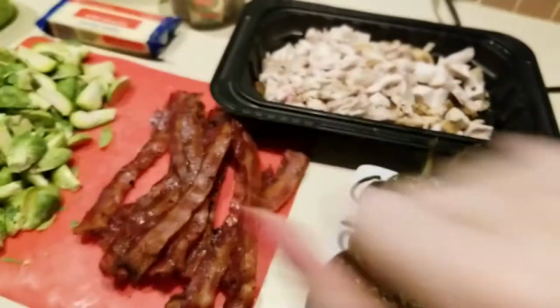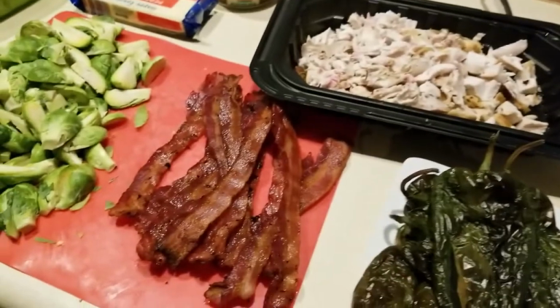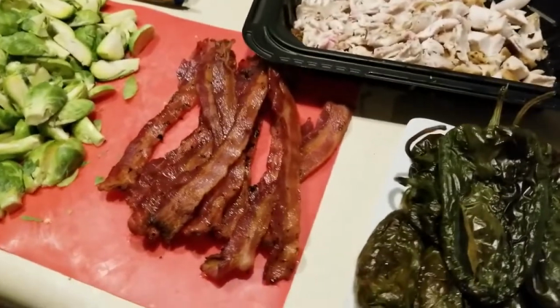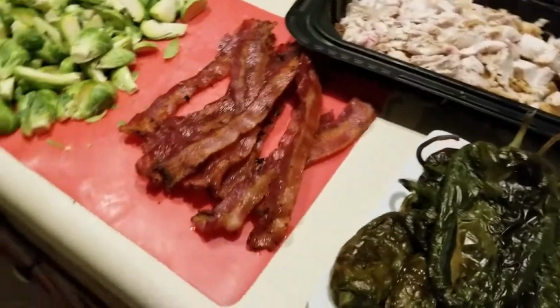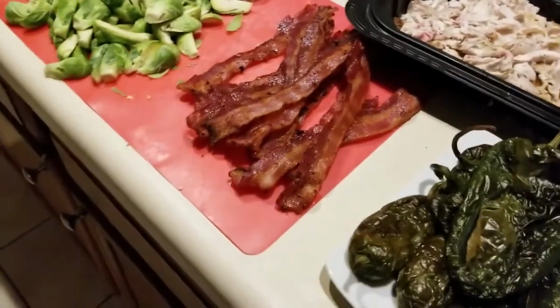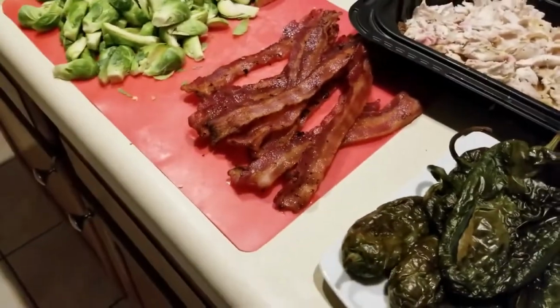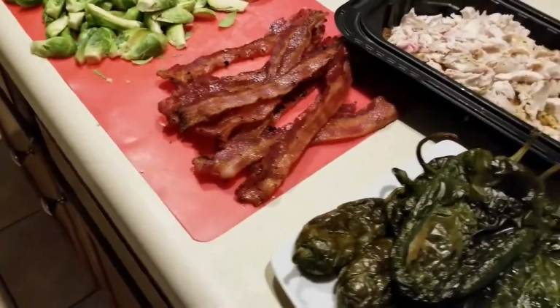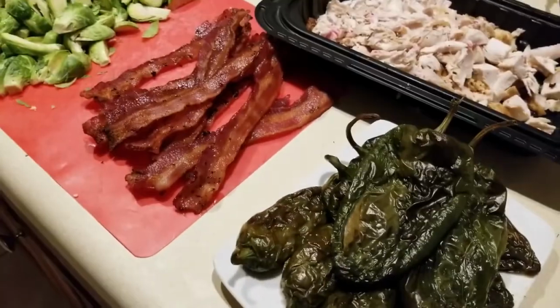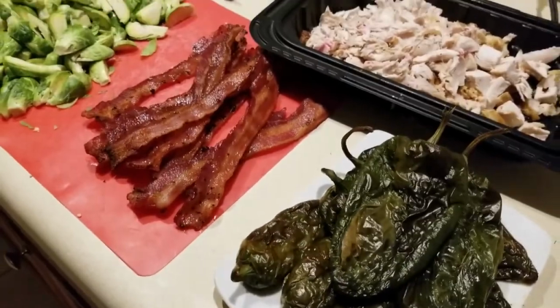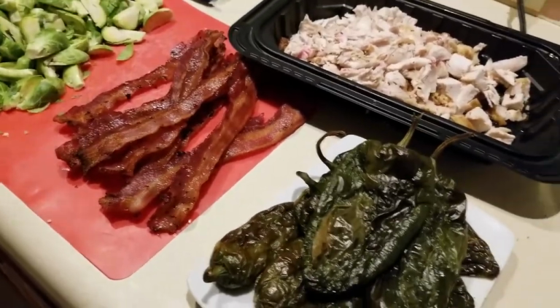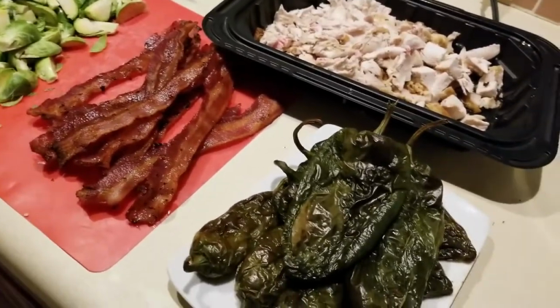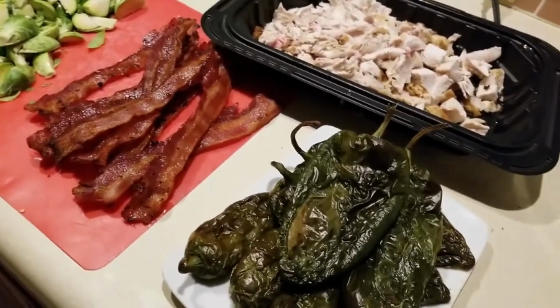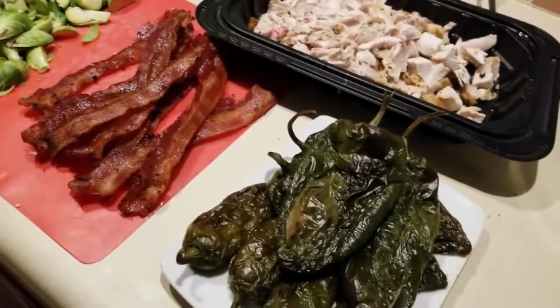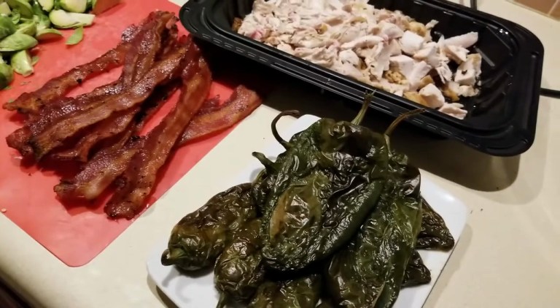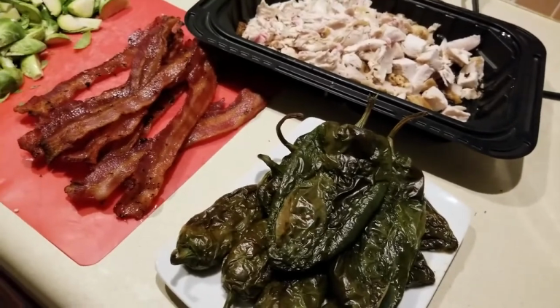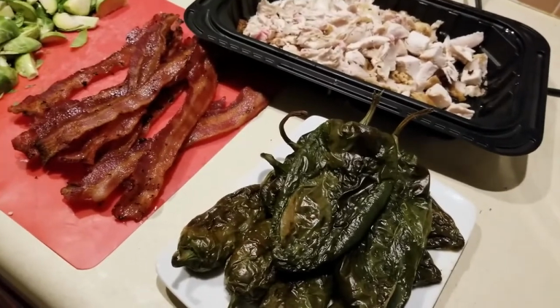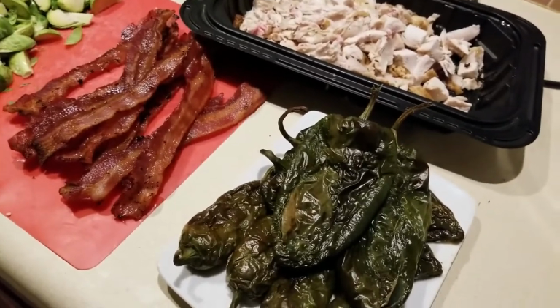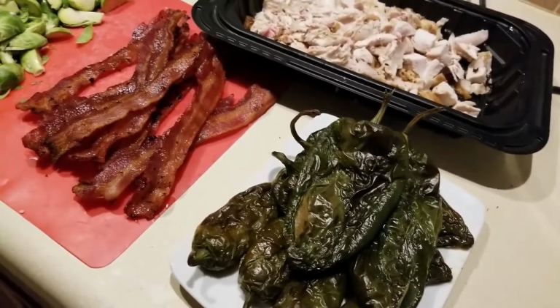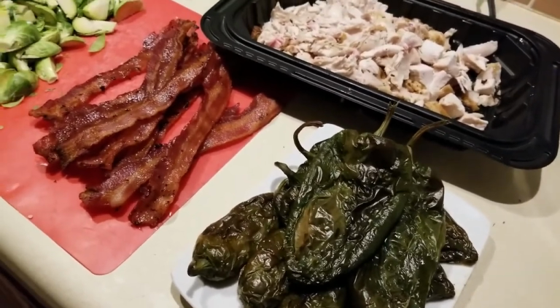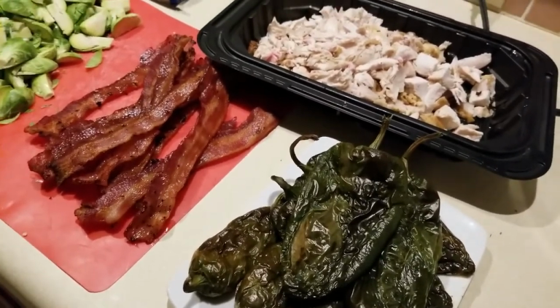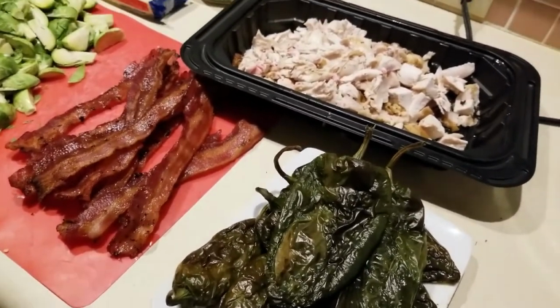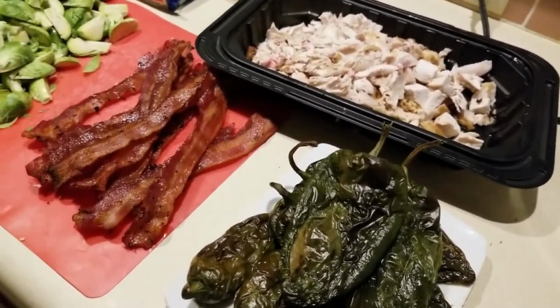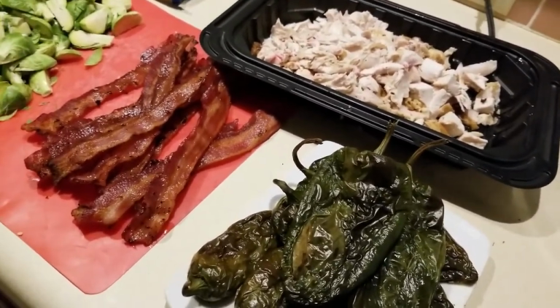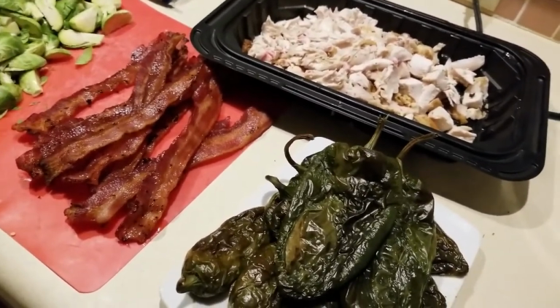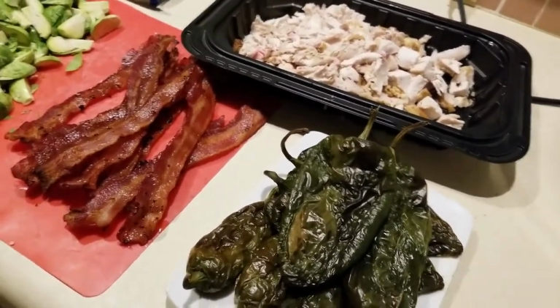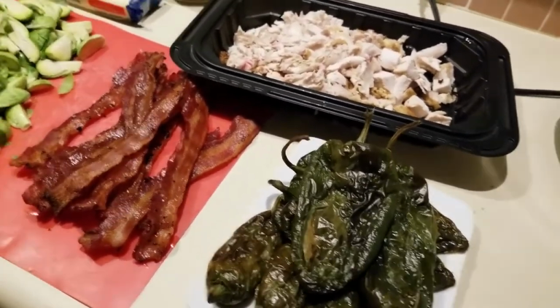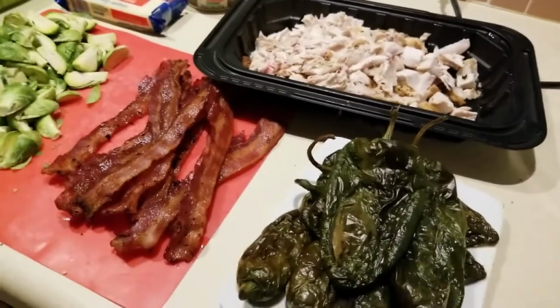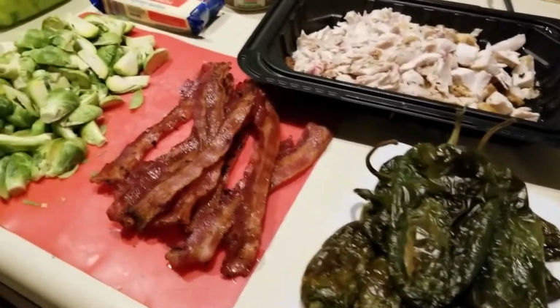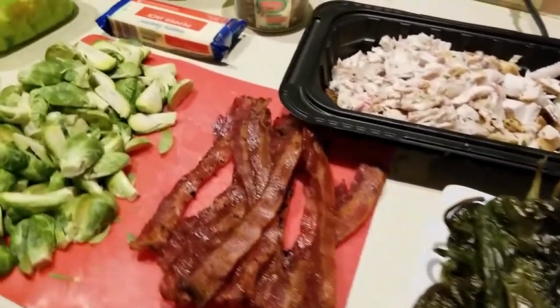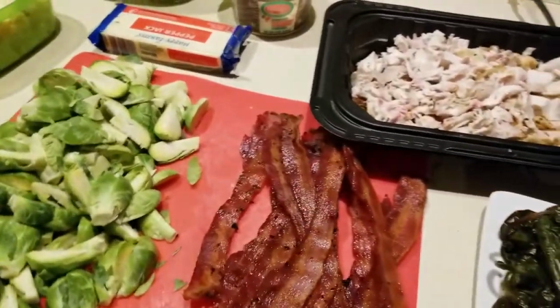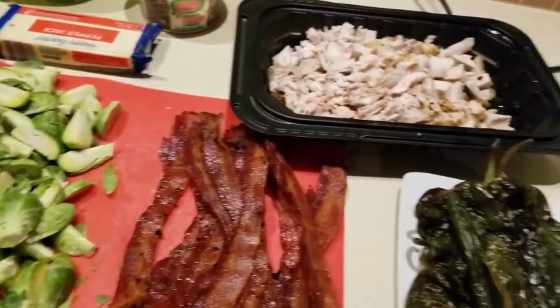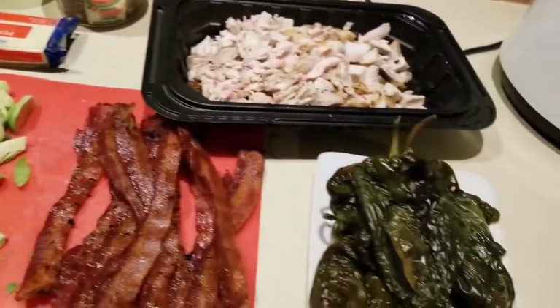Quick update on the meal prepping — it is now 4:01, 6,080 steps, and I am tired. That bike ride kicked my butt. I want to take a nap, but here is where we are.